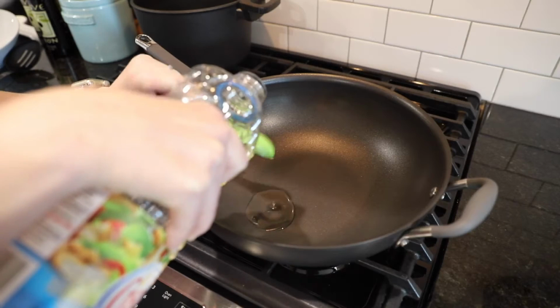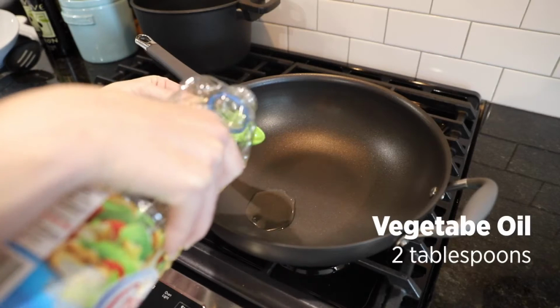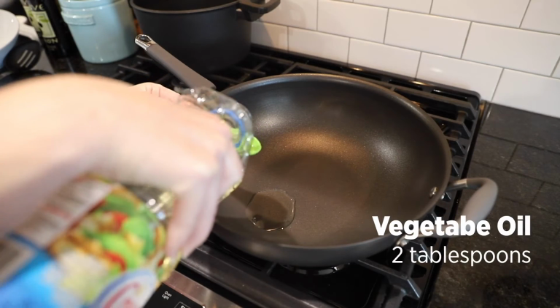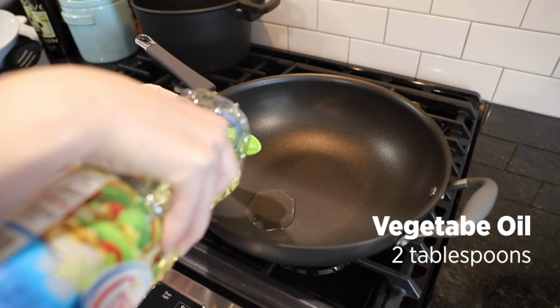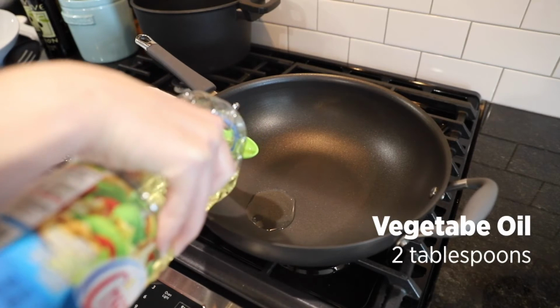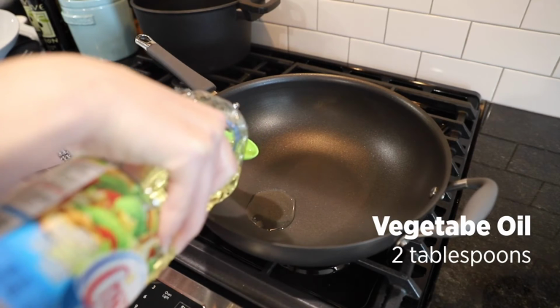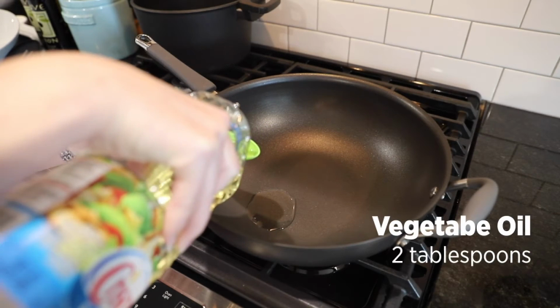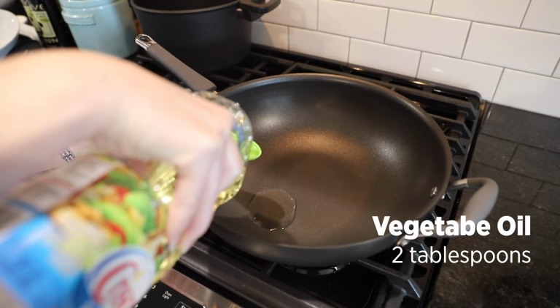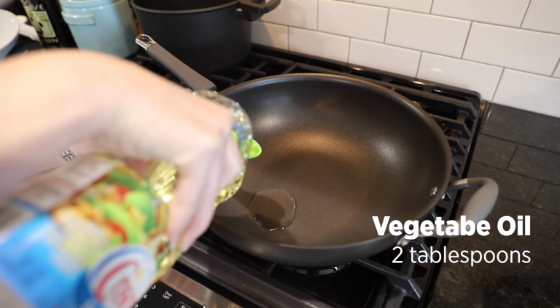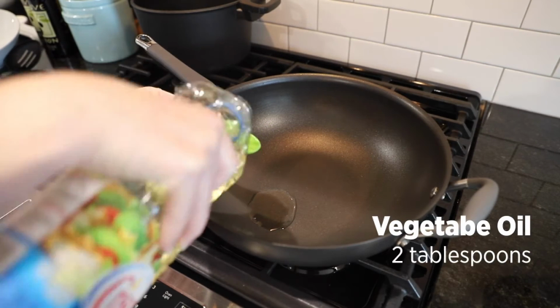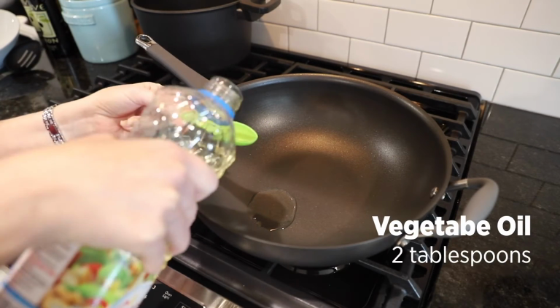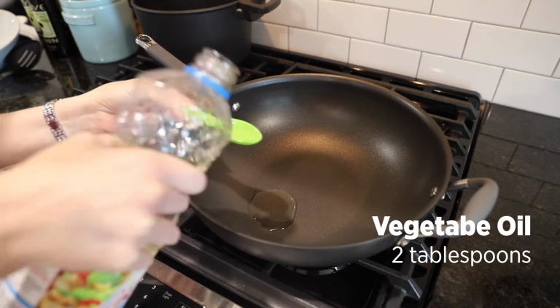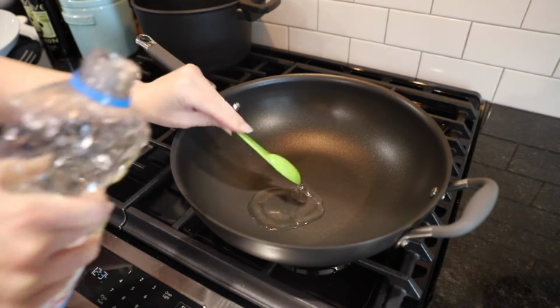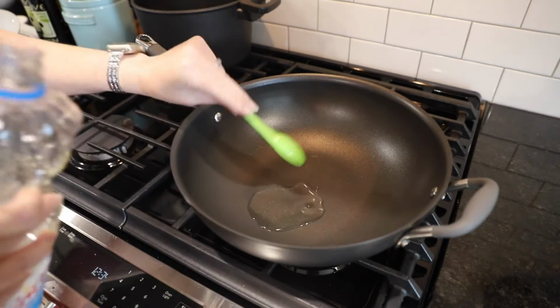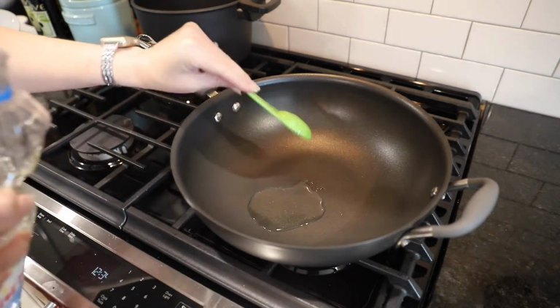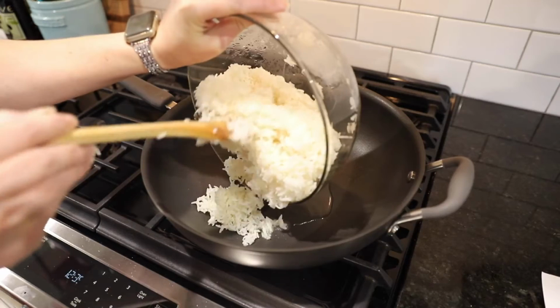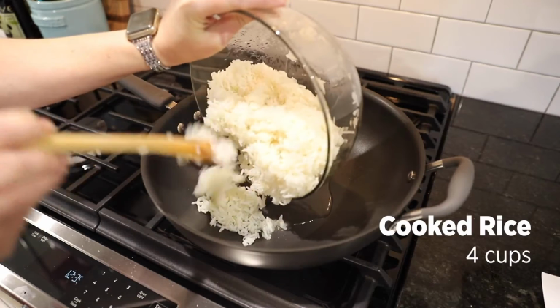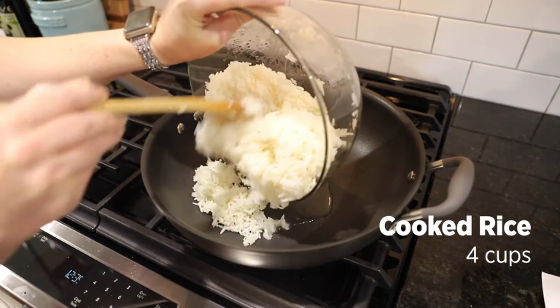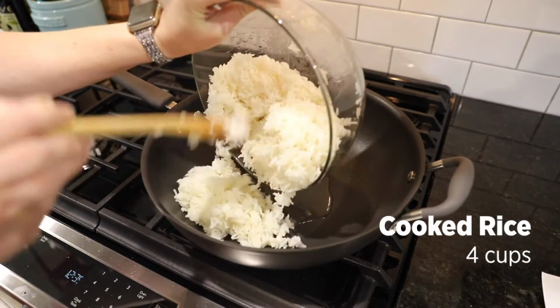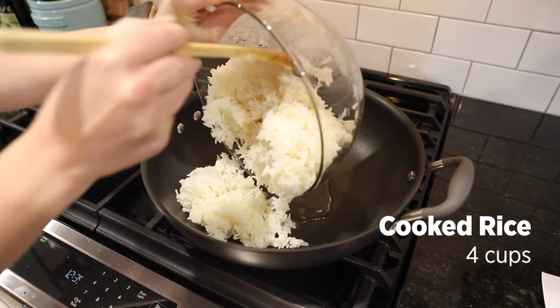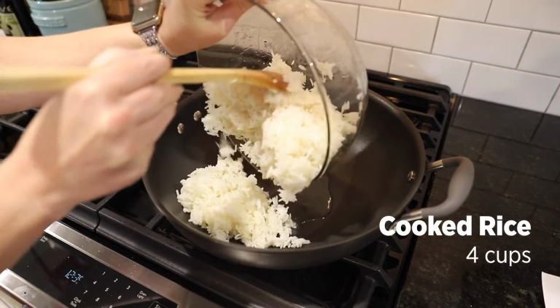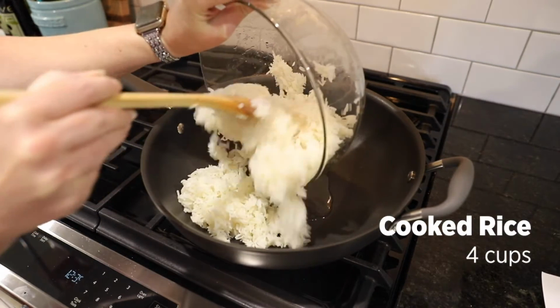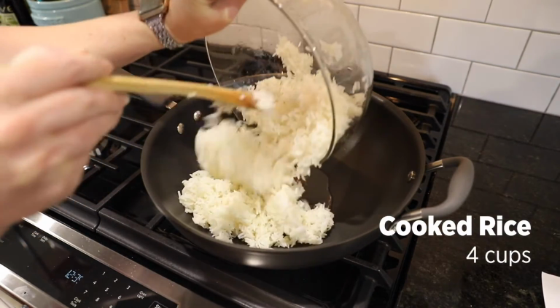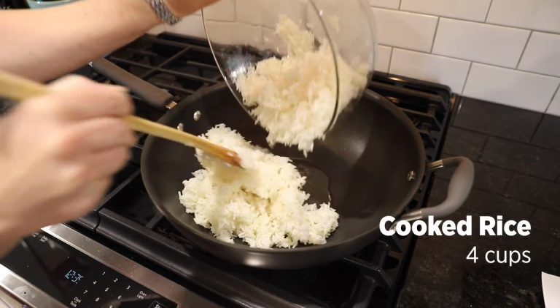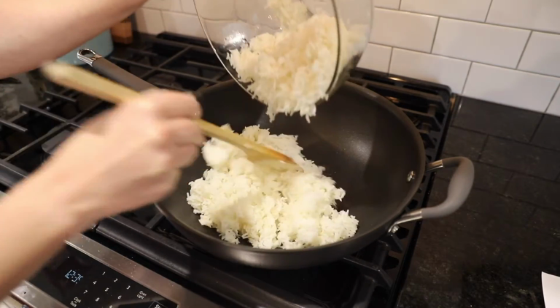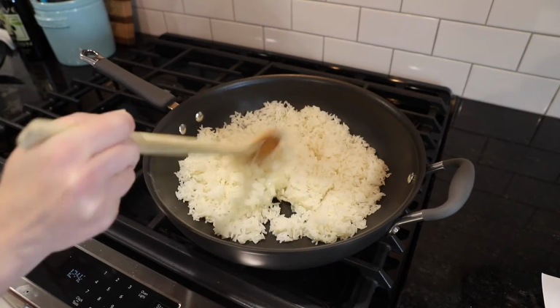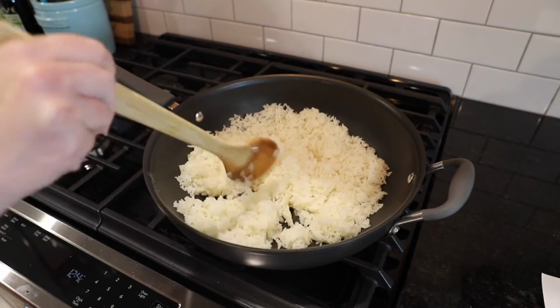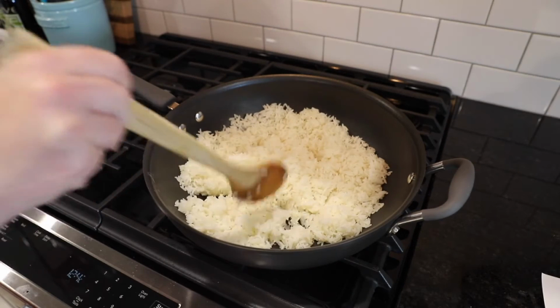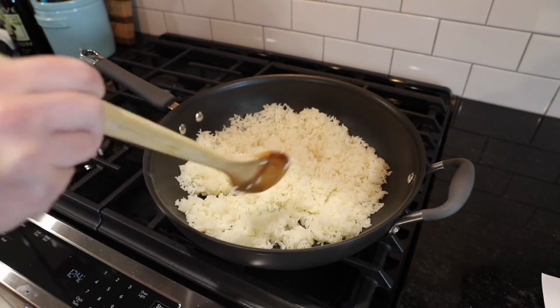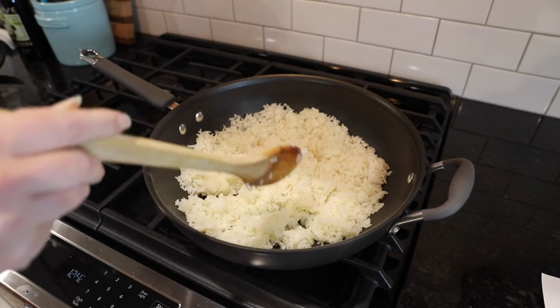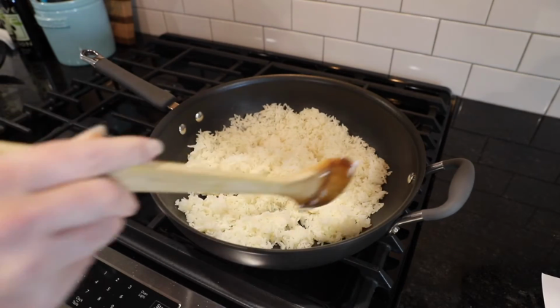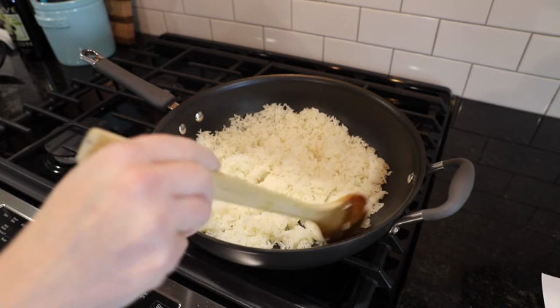Heat two tablespoons of oil in a large frying pan. Add the rice, stirring and tossing until the rice is pale brown and toasted.